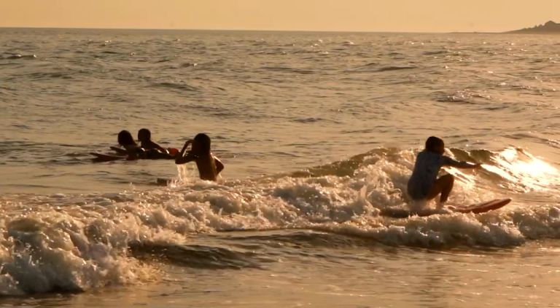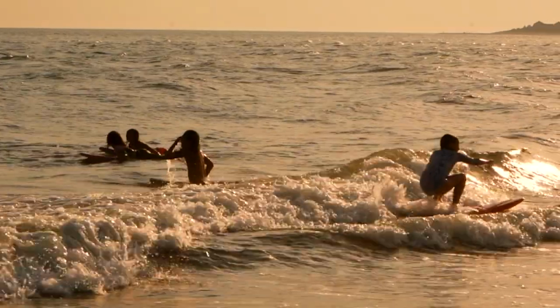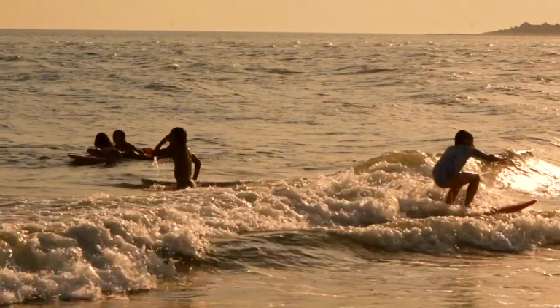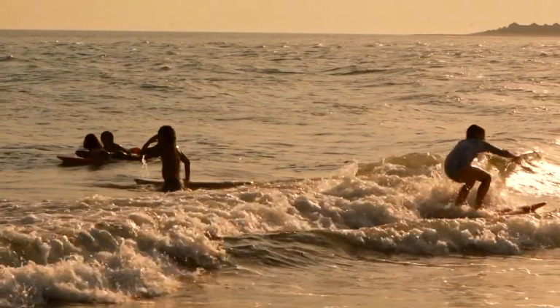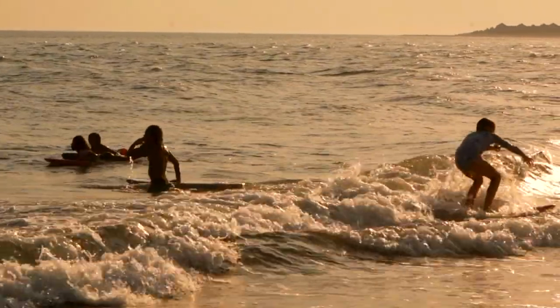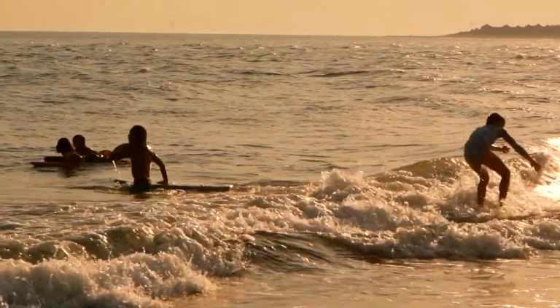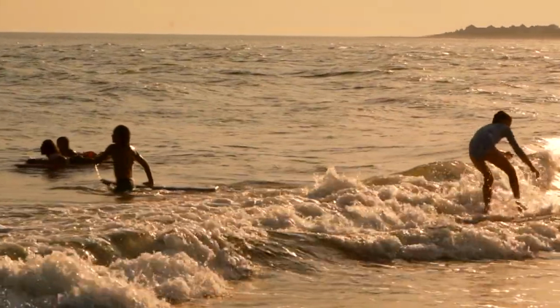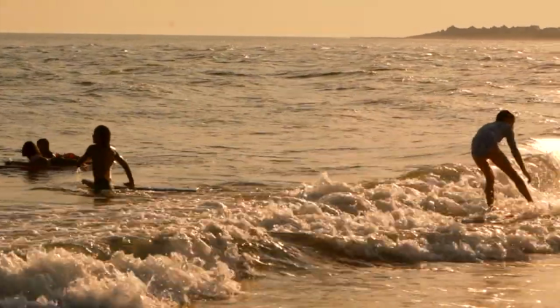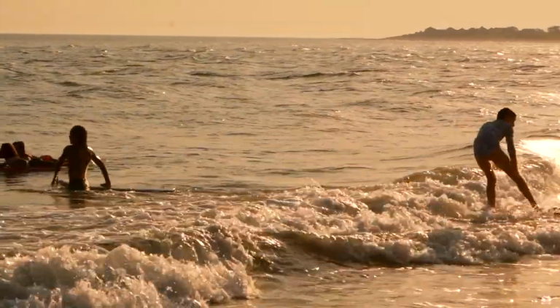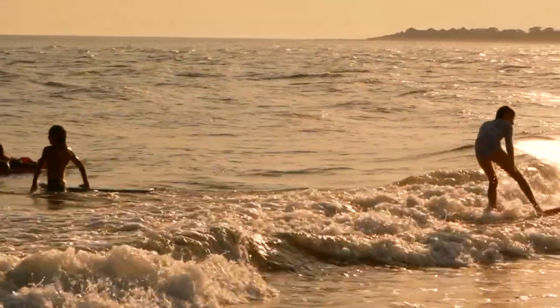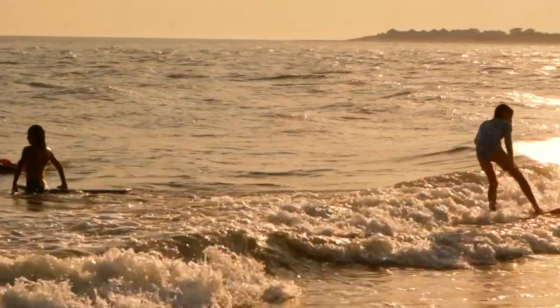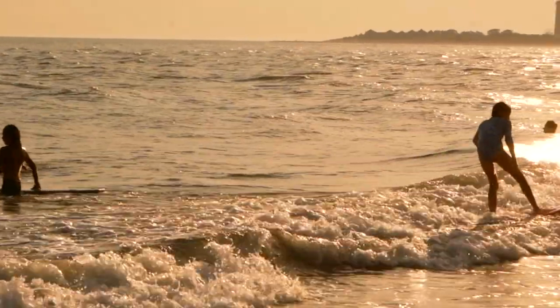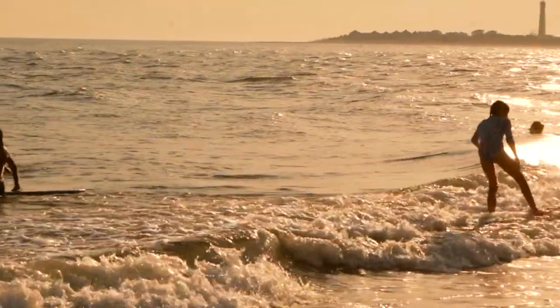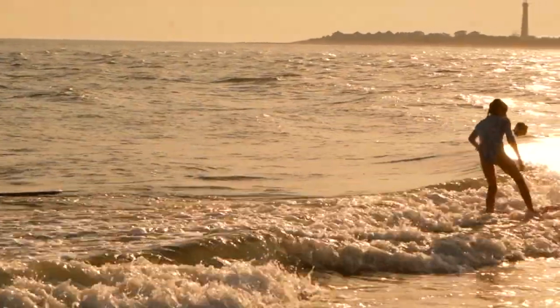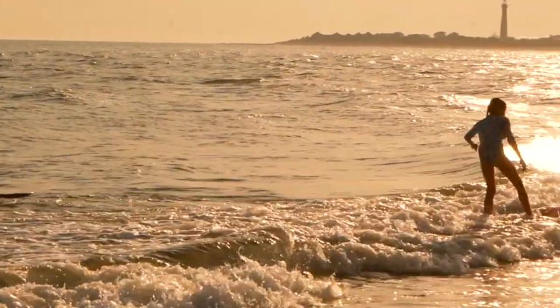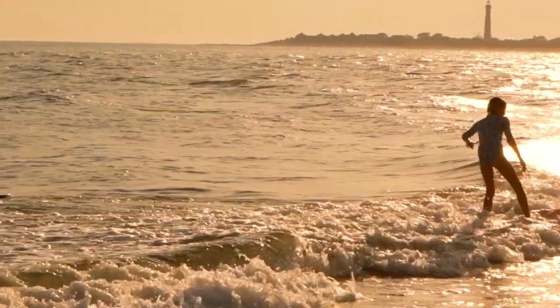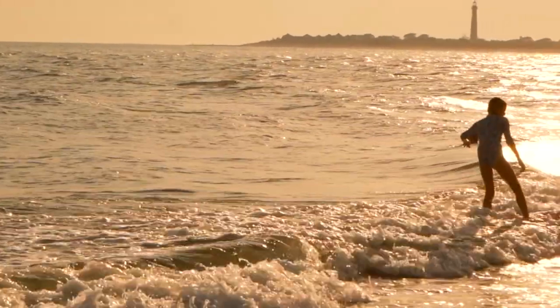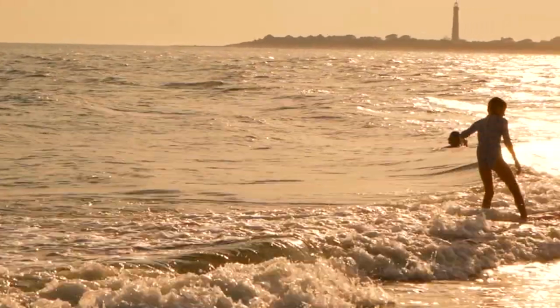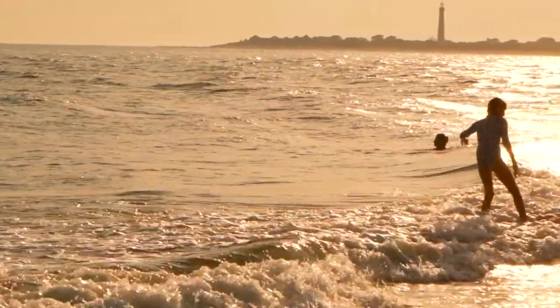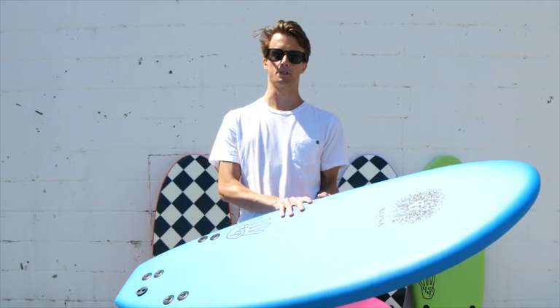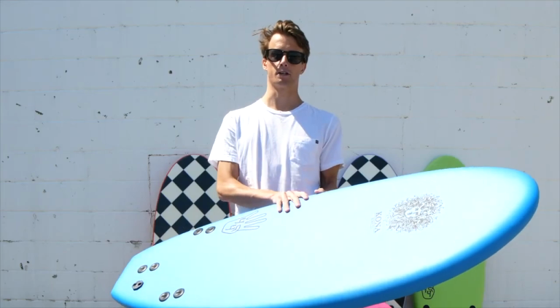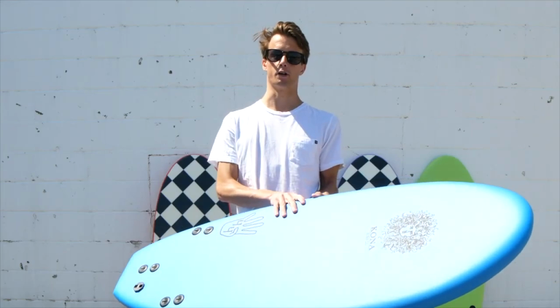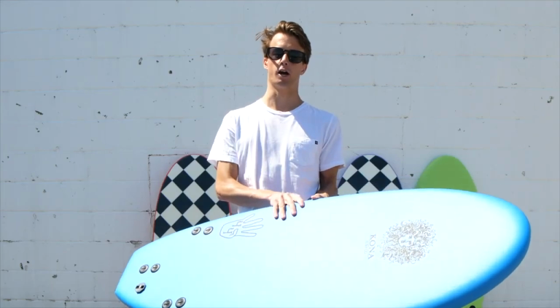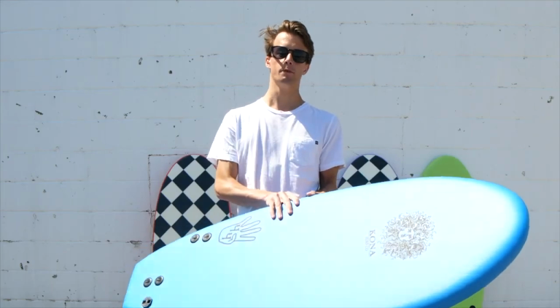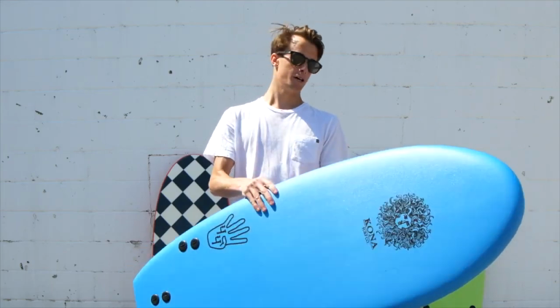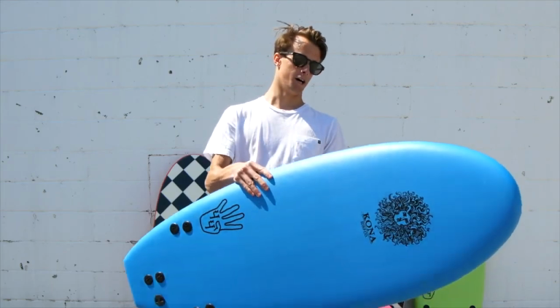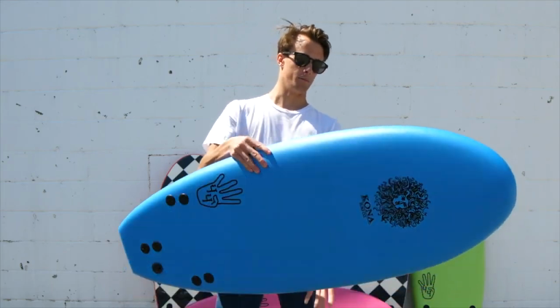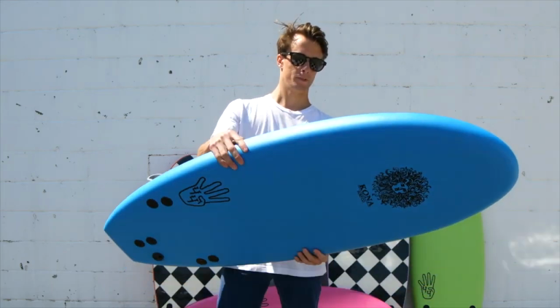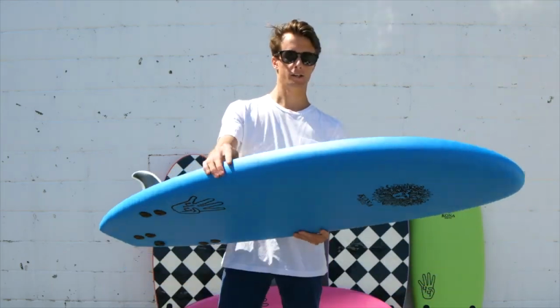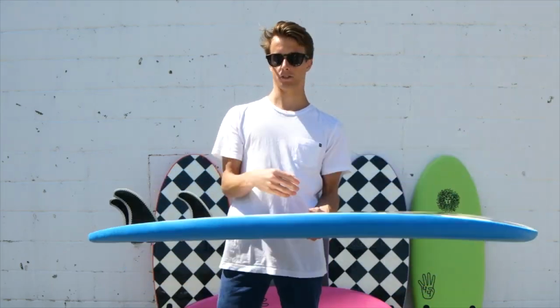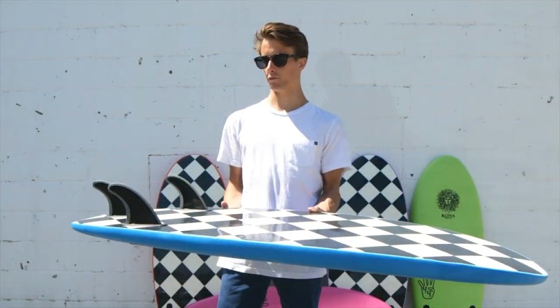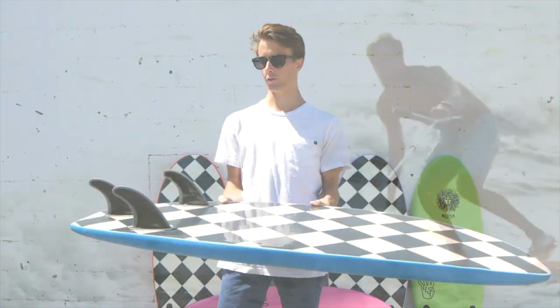It will be perfect for all skill levels, for groms of any age or still living the dream as a grown-up grom. So this is the 4.4.